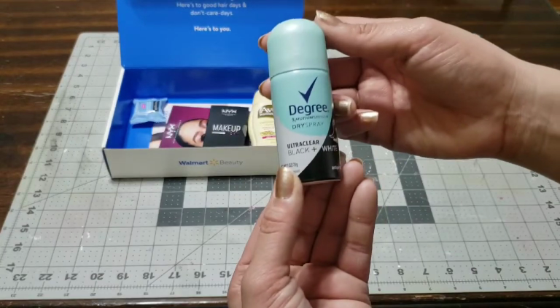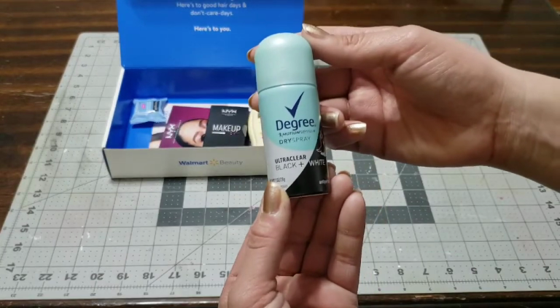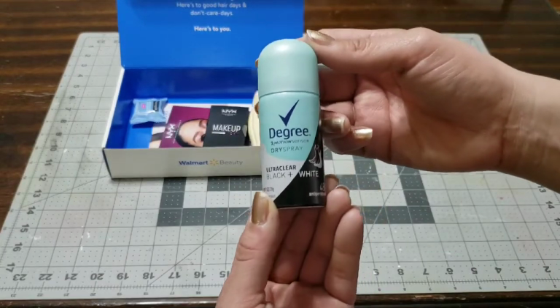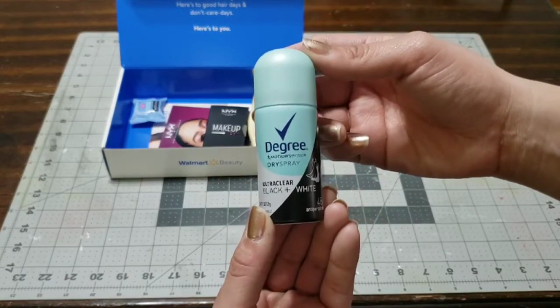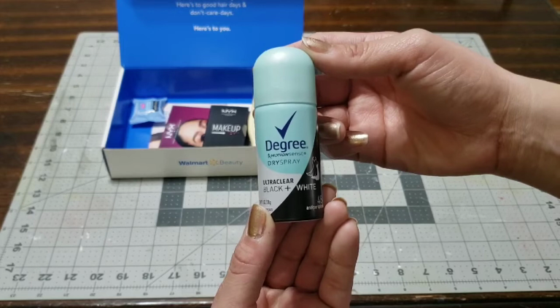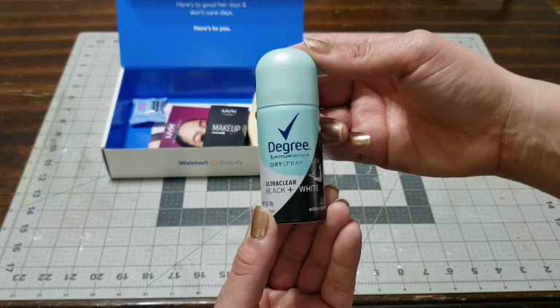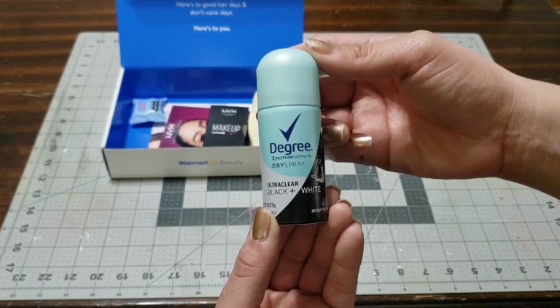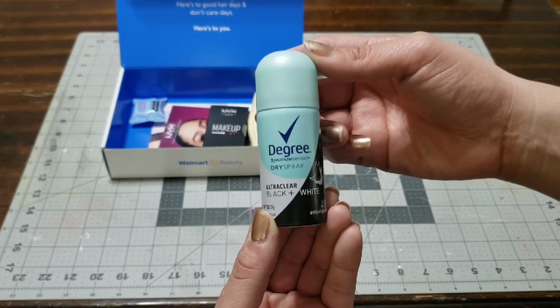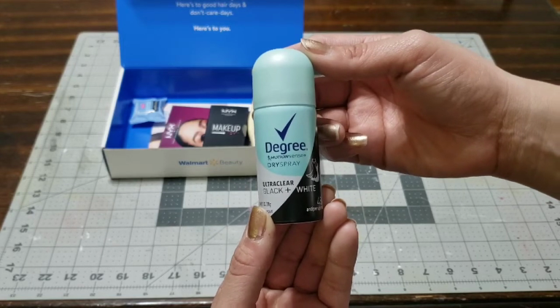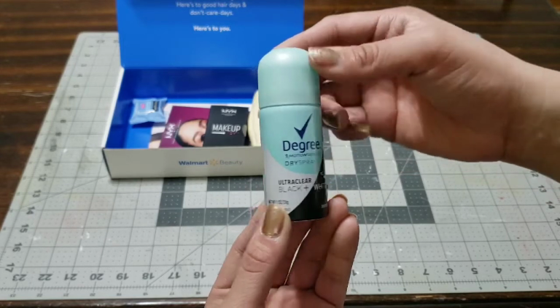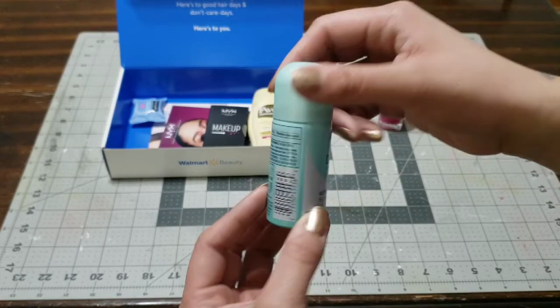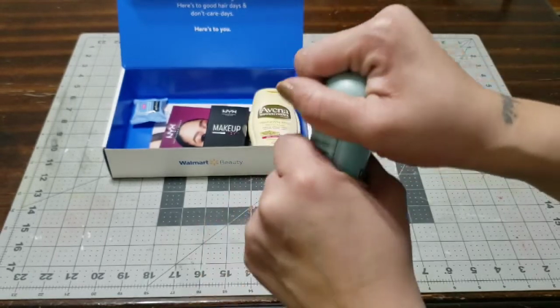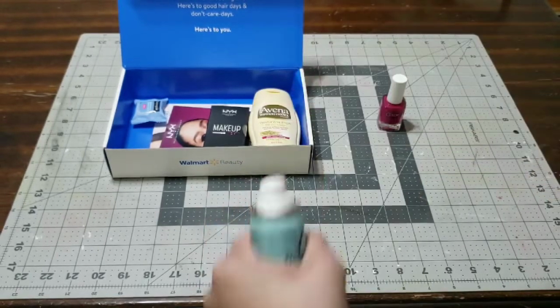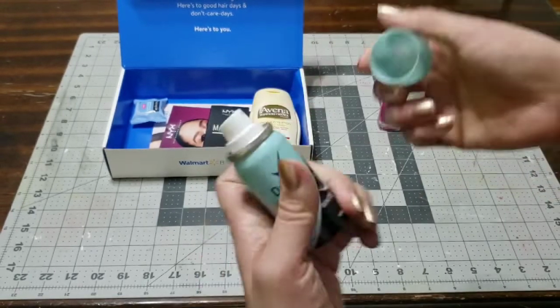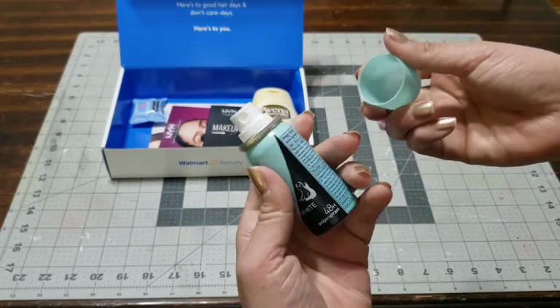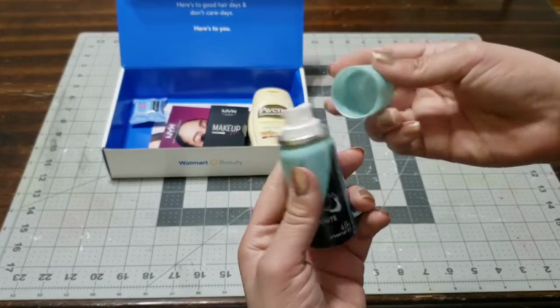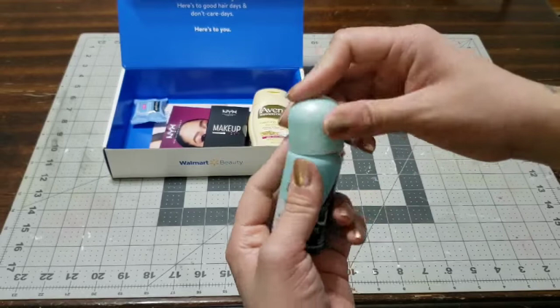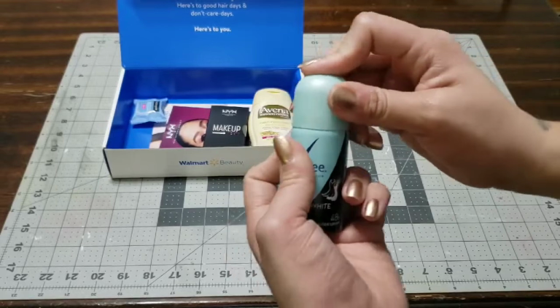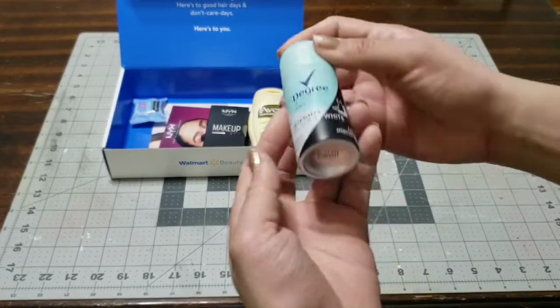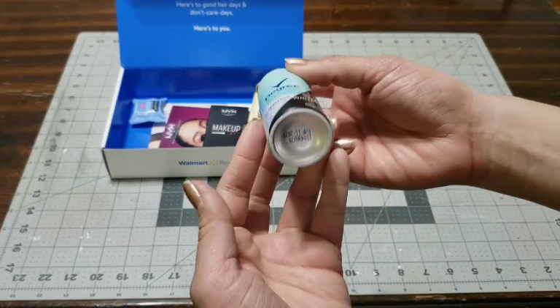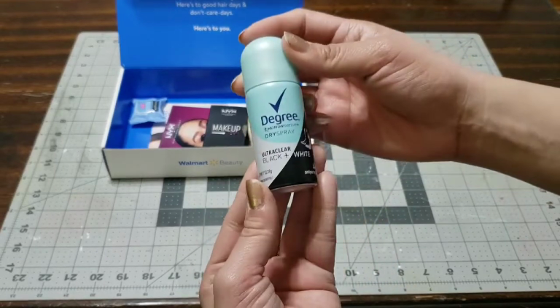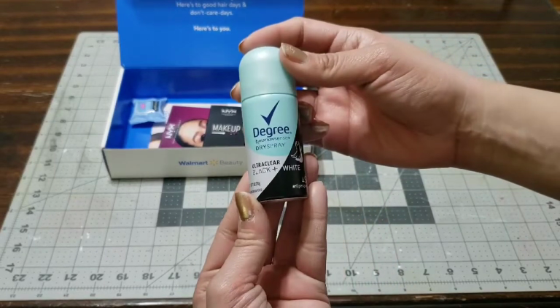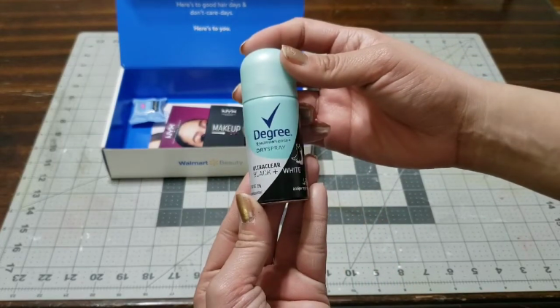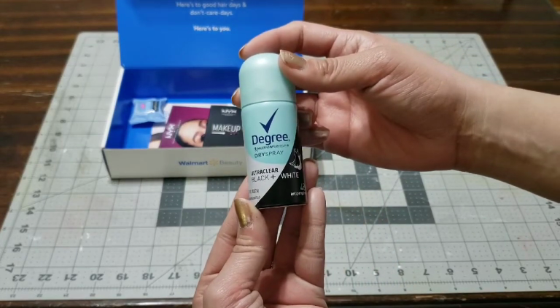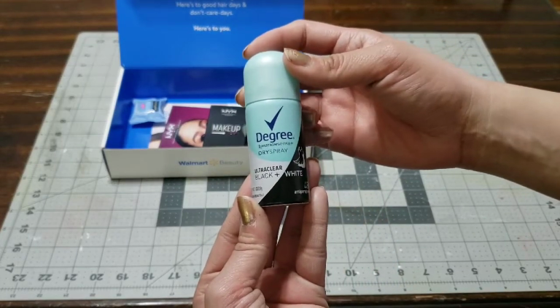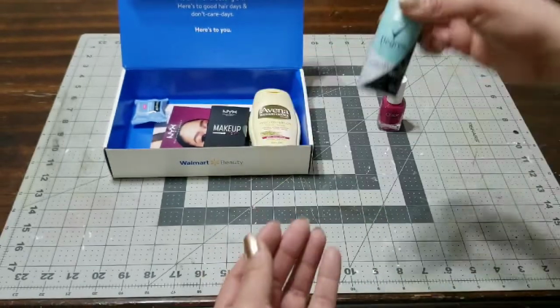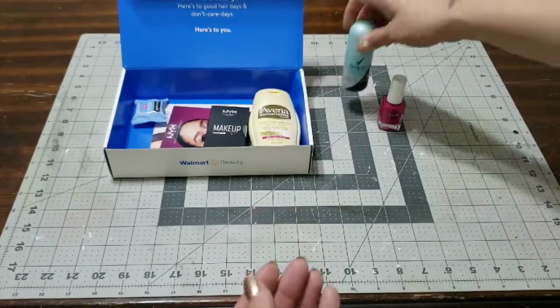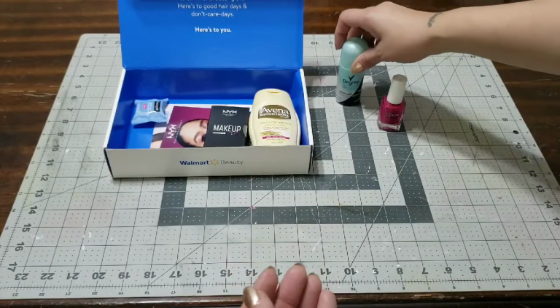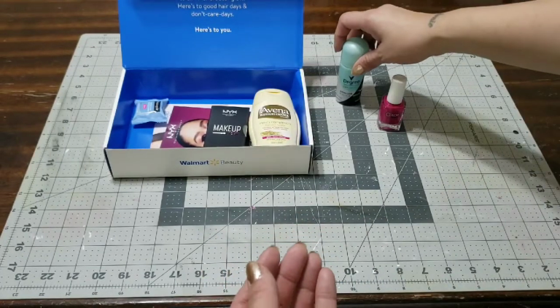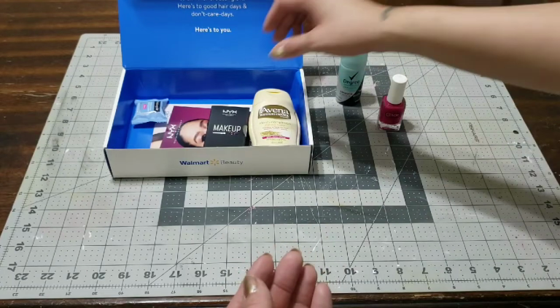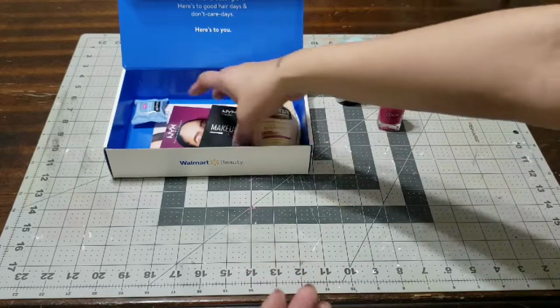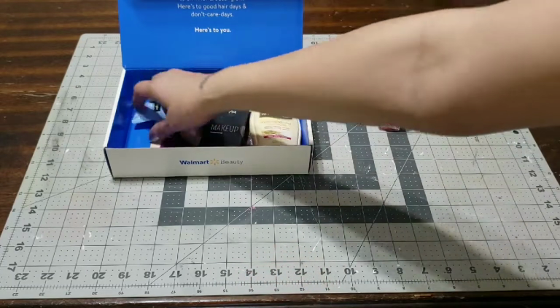The next thing I saw was this Degree dry spray. I have never tried these, so I'm really excited and interested to see how this works as a deodorant compared to the regular ones that I pick up.